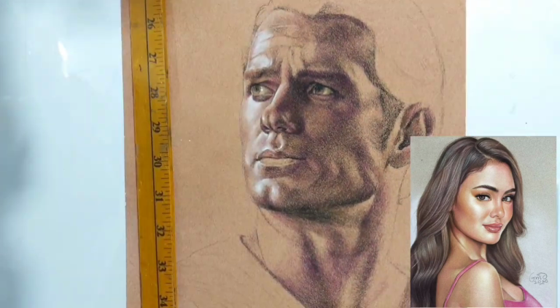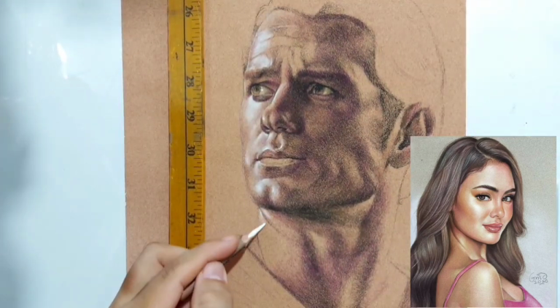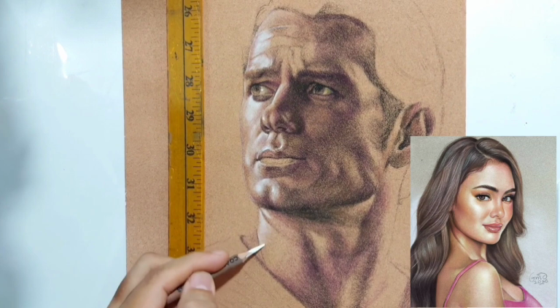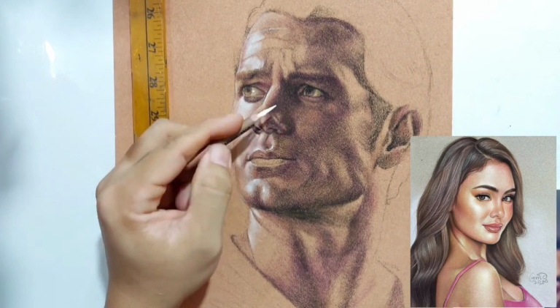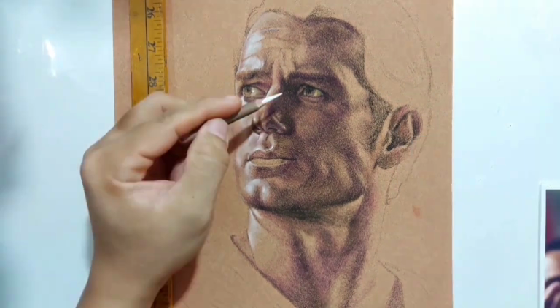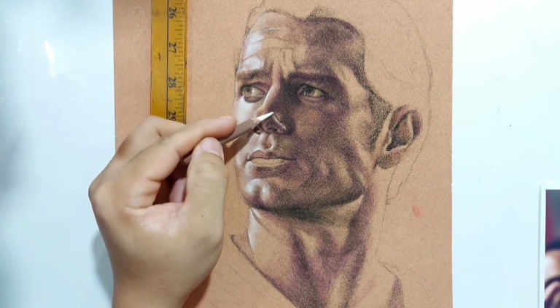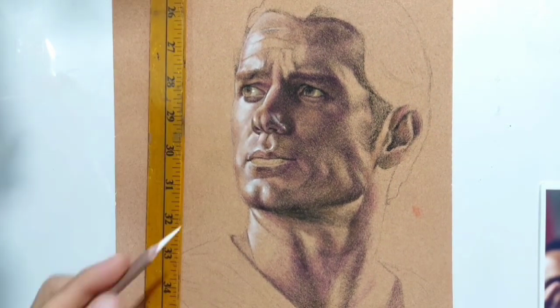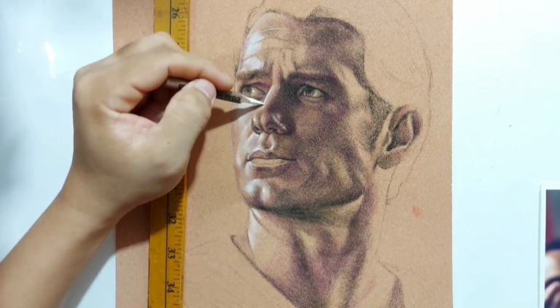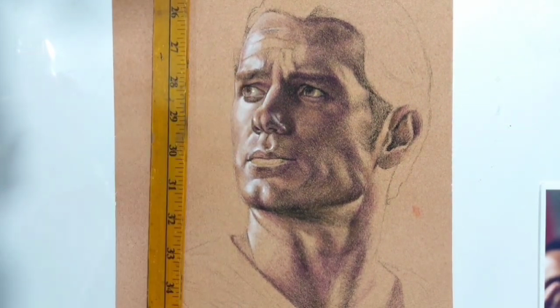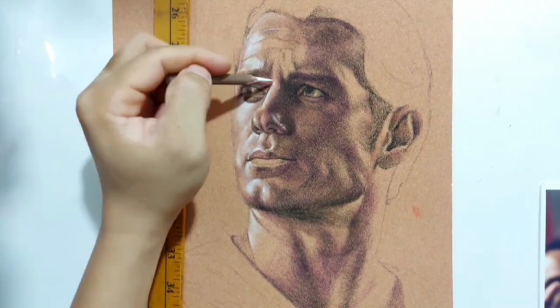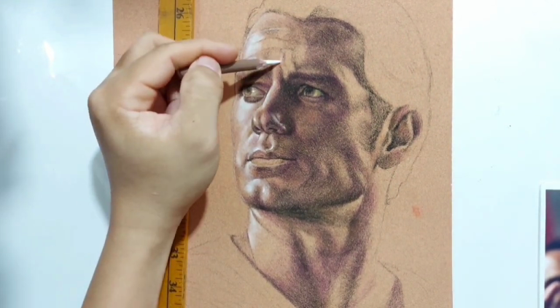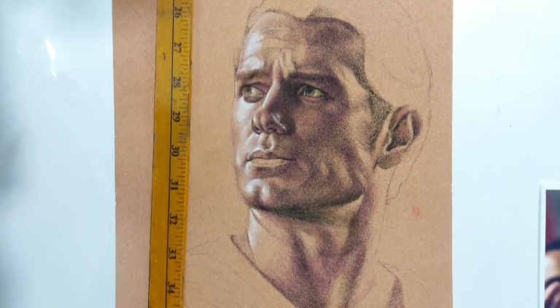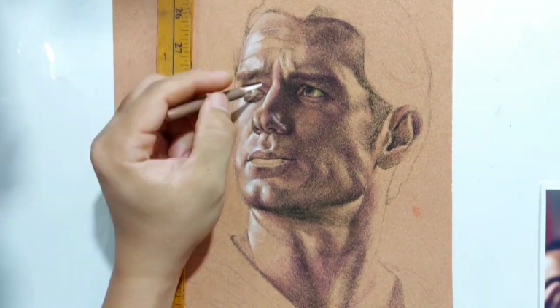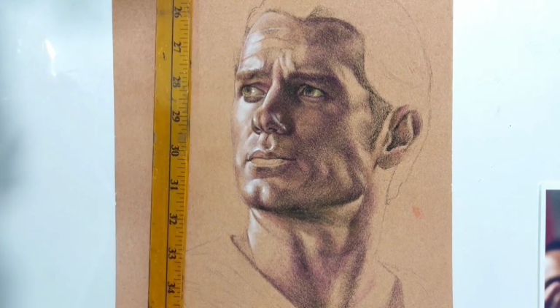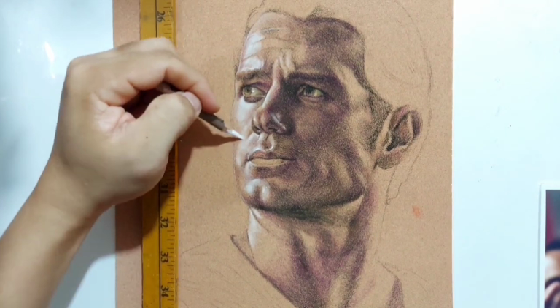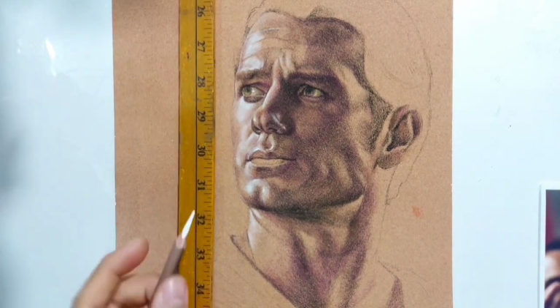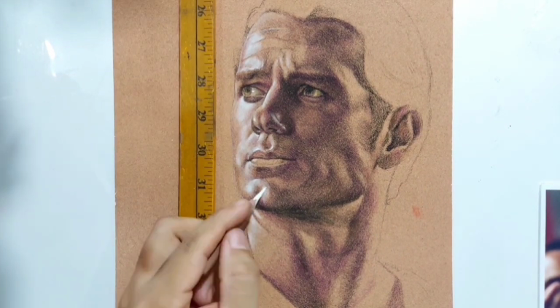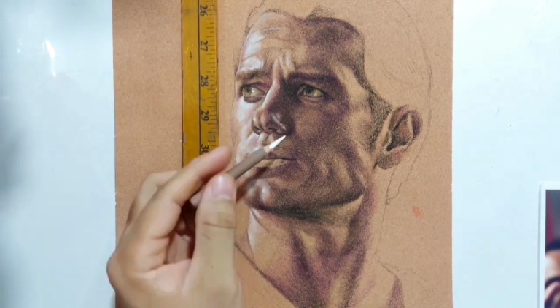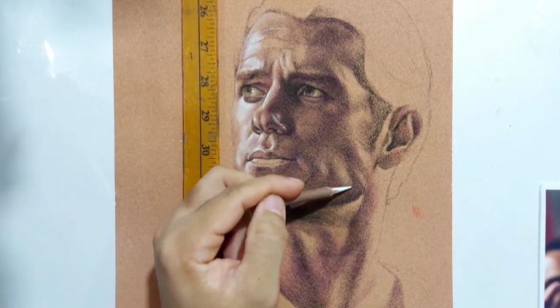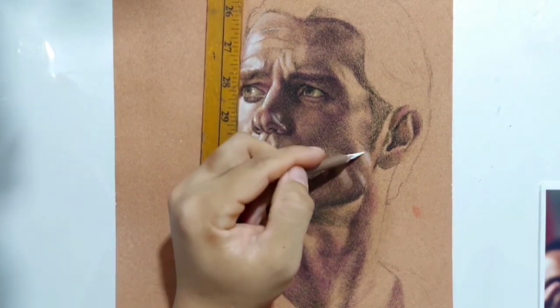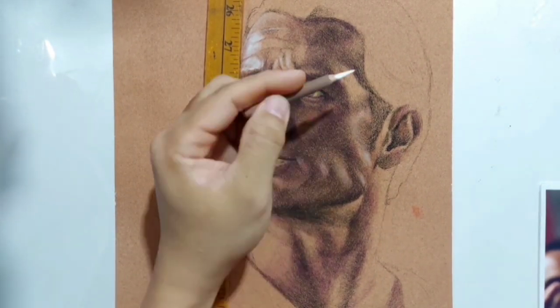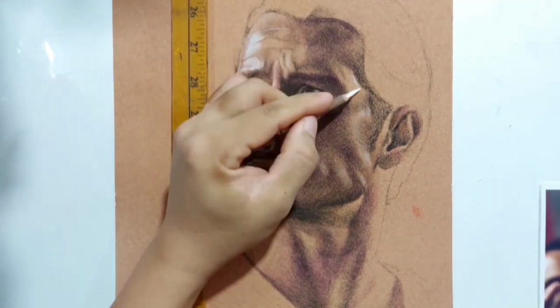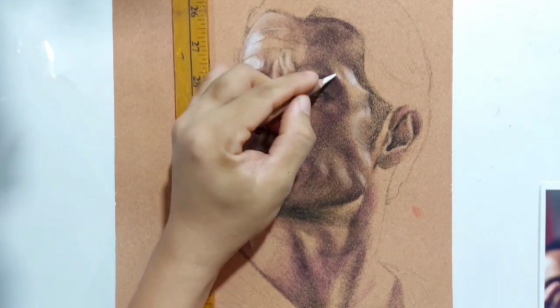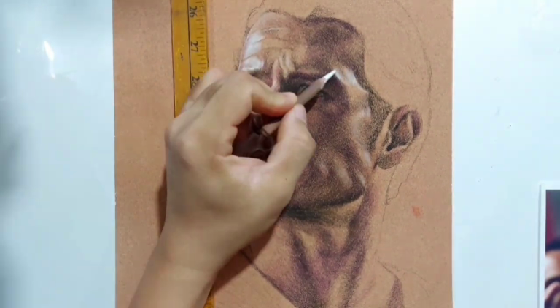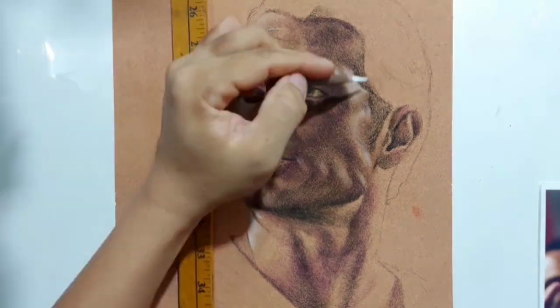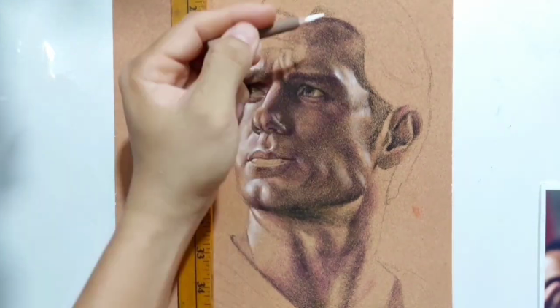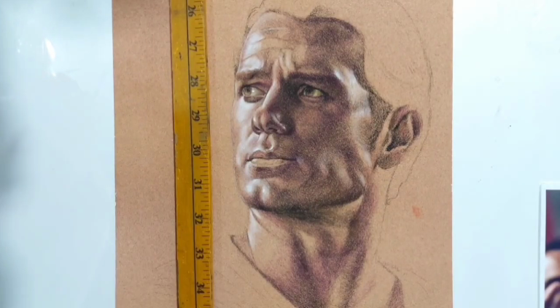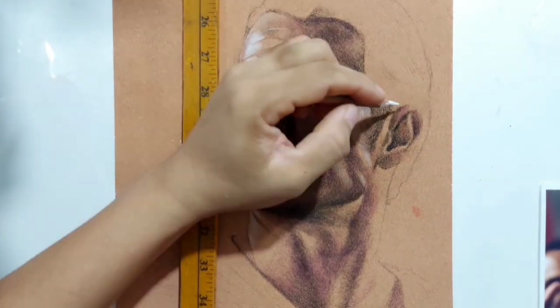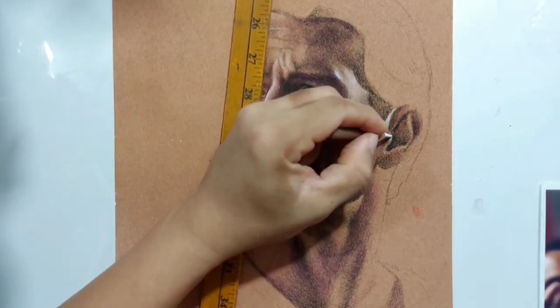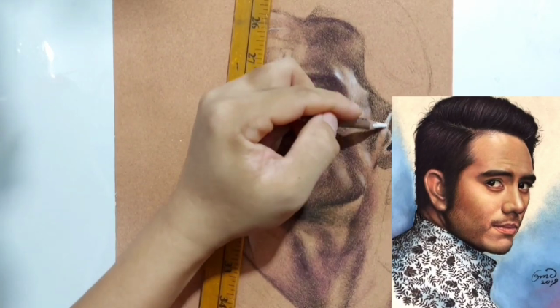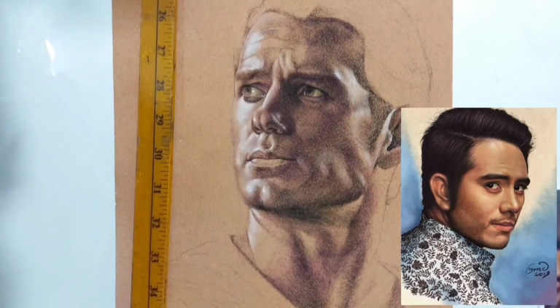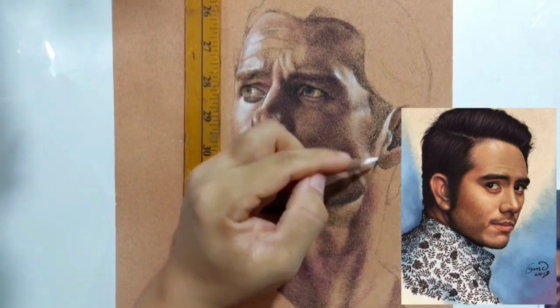Kung kaya mo na, nabilin yung price. Kasi hindi siya mura, honestly — medyo pricey siya. Halos ka-presyo lang din naman siya ng mga Prismacolor at saka ng mga Polychromos. At yung sanded paper, ito medyo expensive ng kaunti, pero sulit naman.